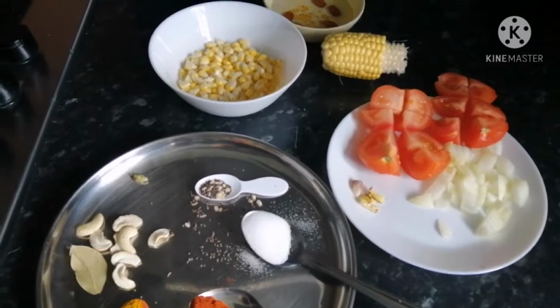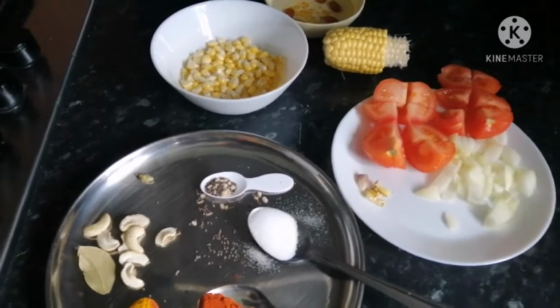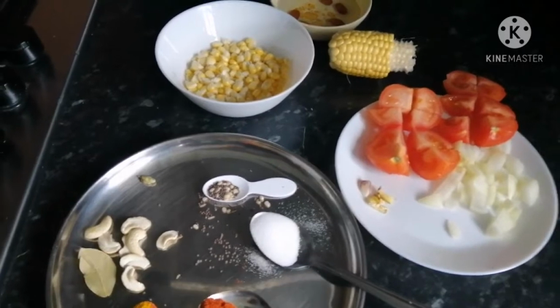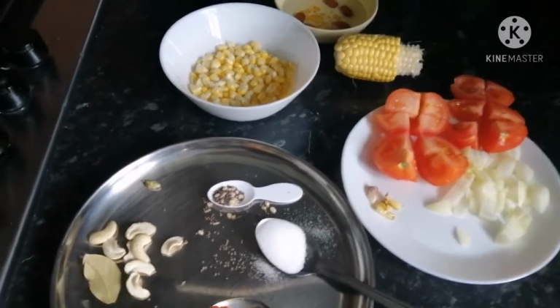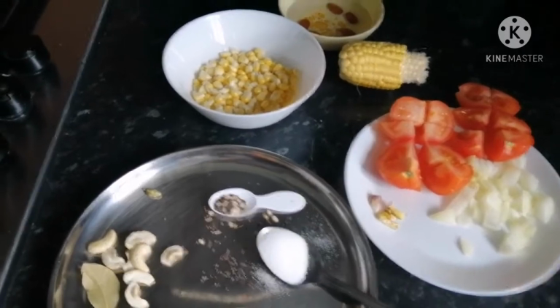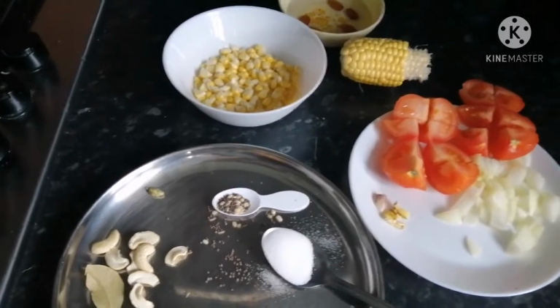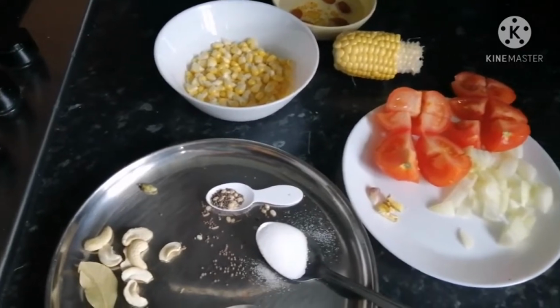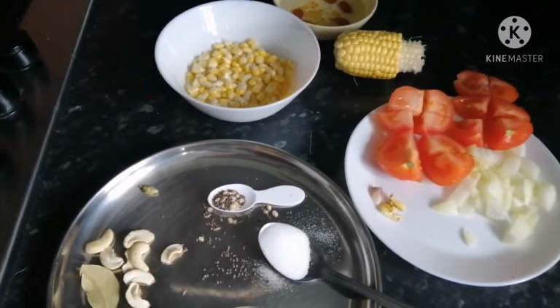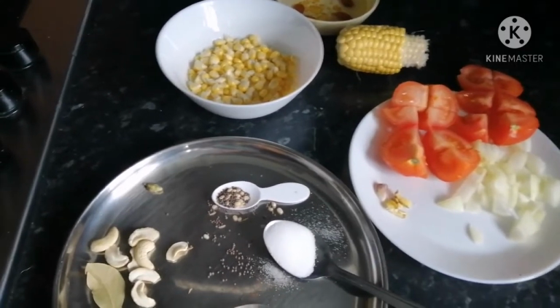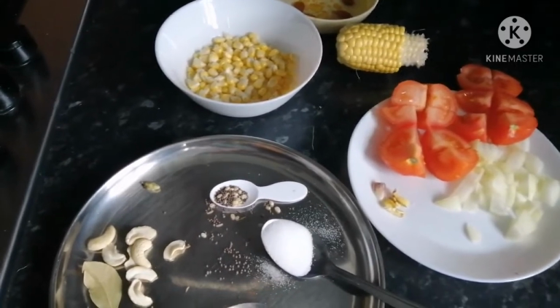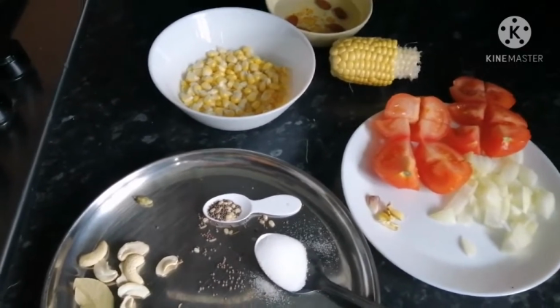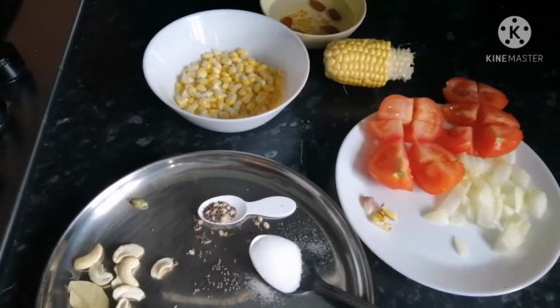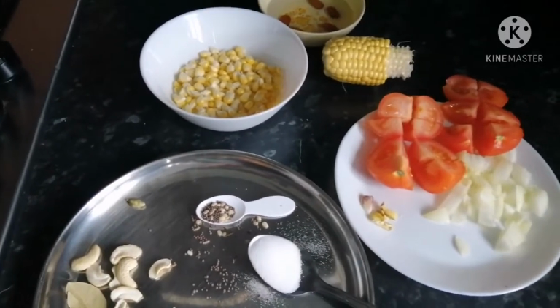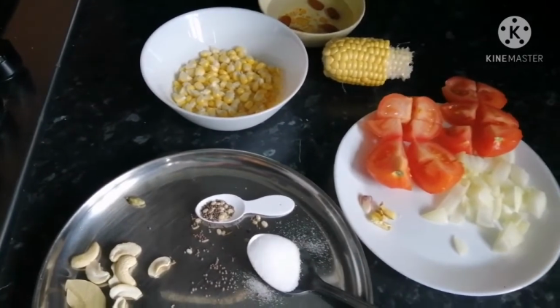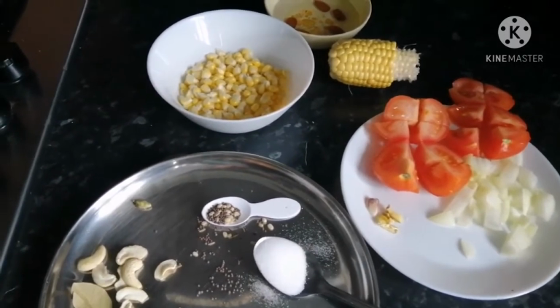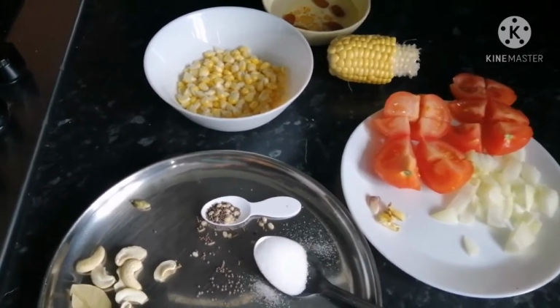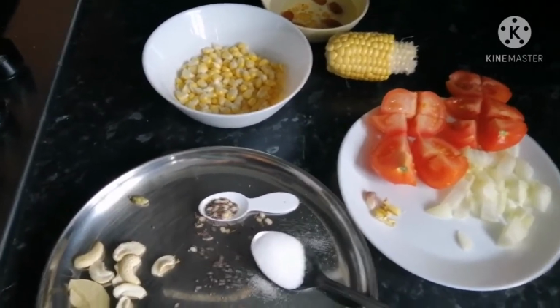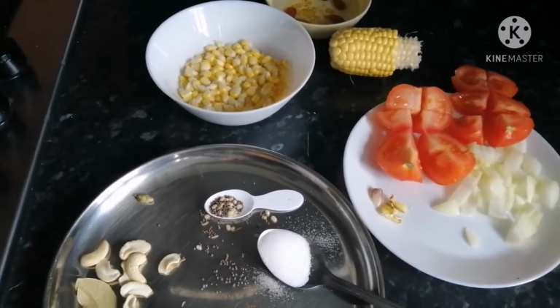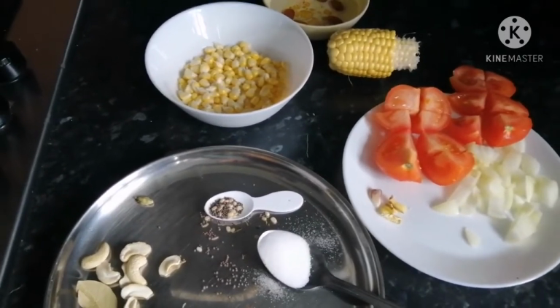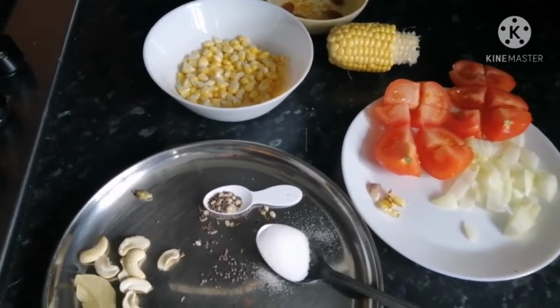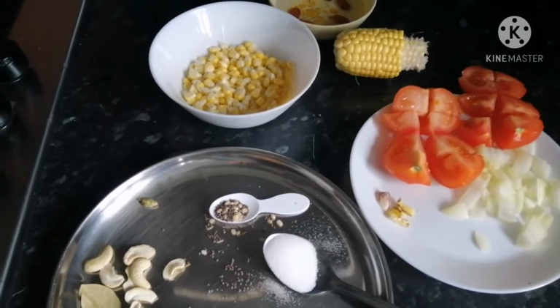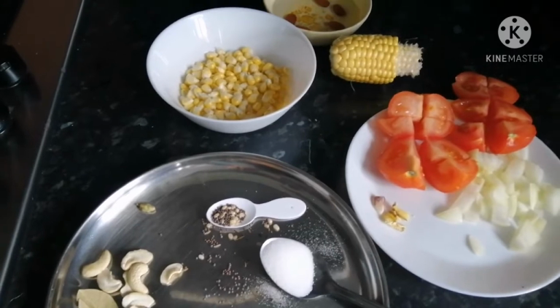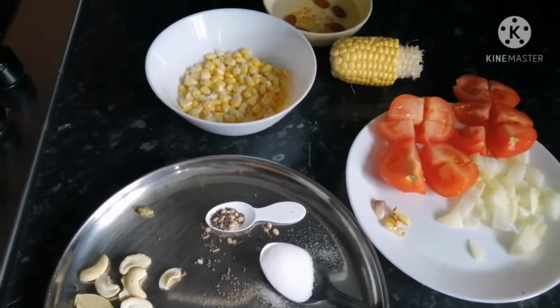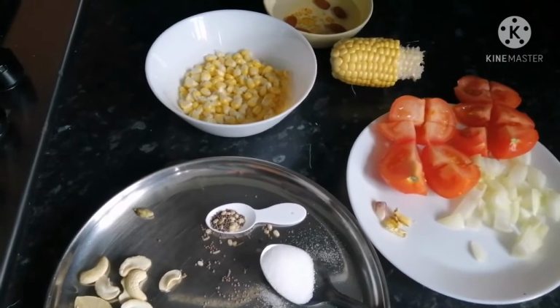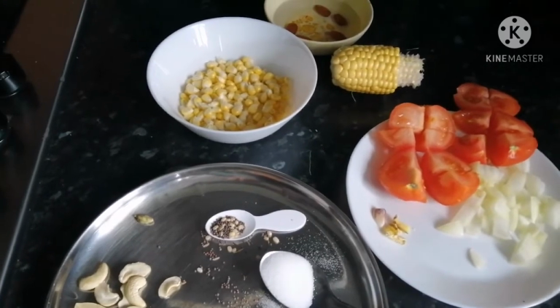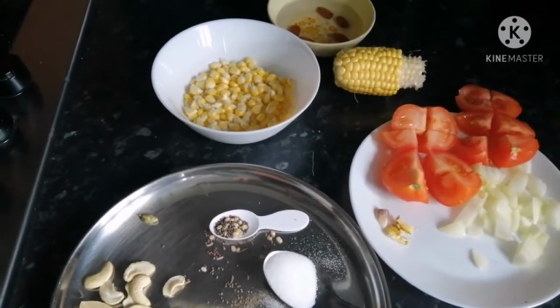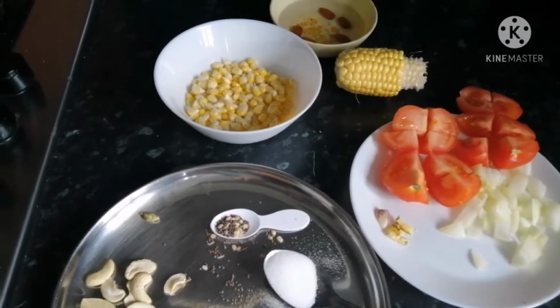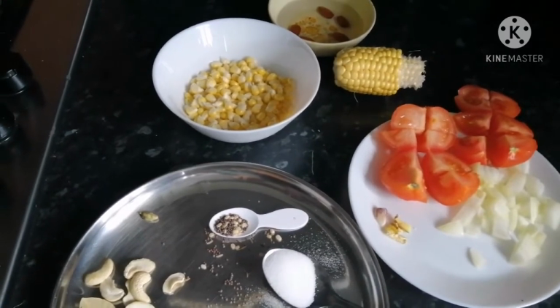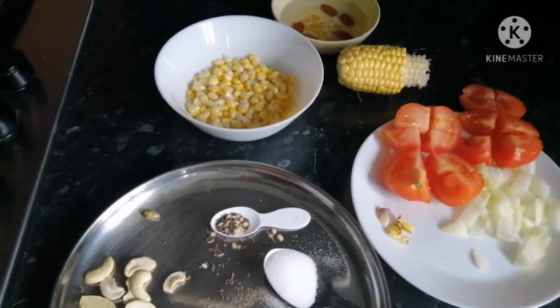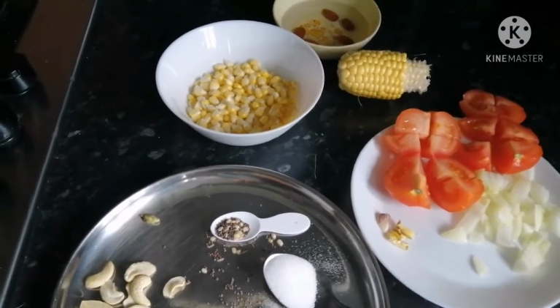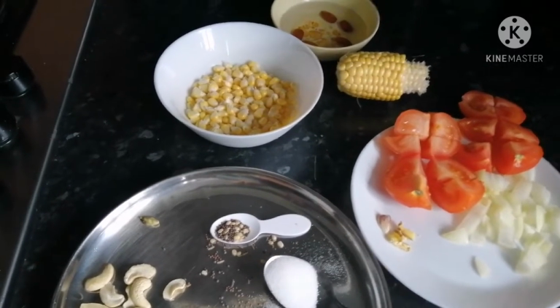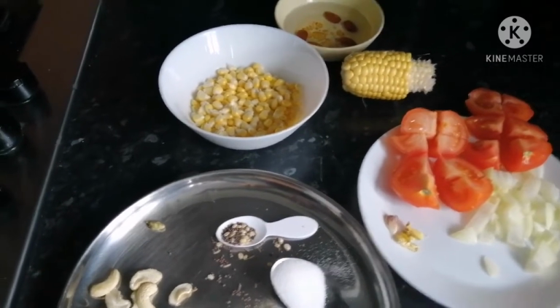Hello friends, welcome back to Novita Creations. Today I am showing how to make sweet corn masala curry in our Novita Creations channel.